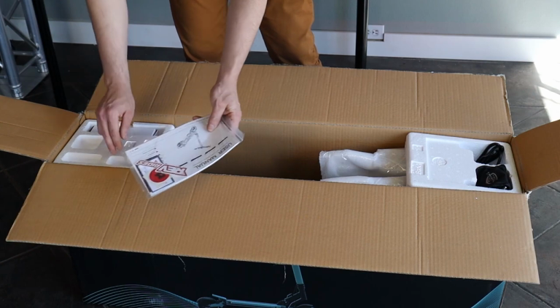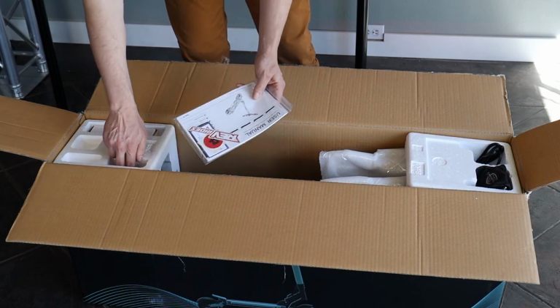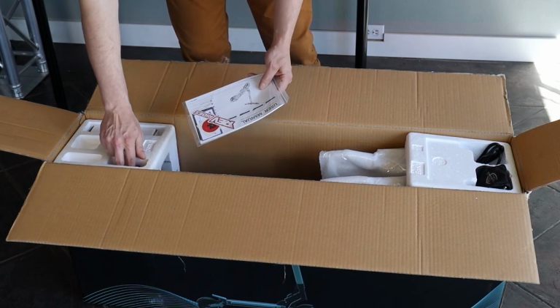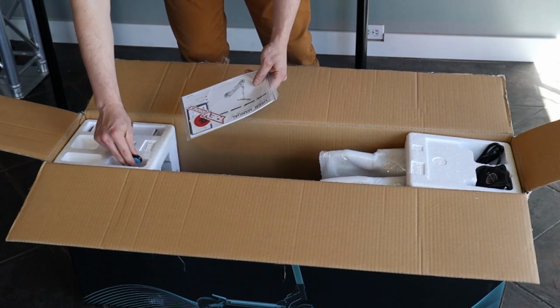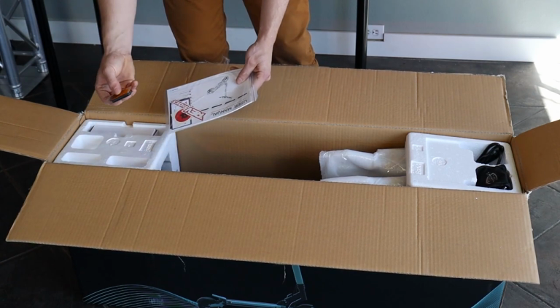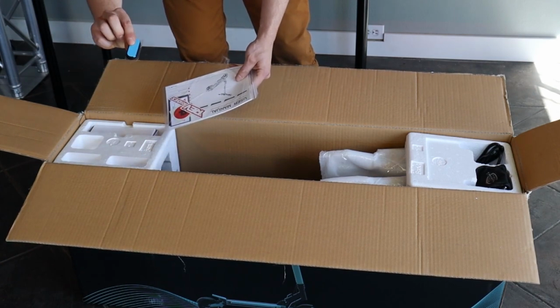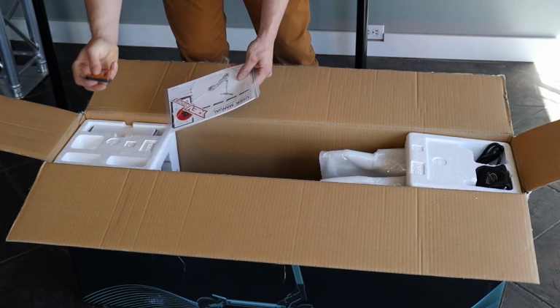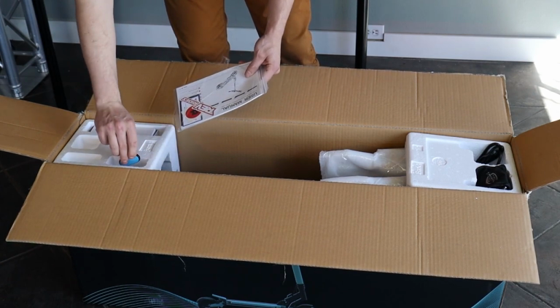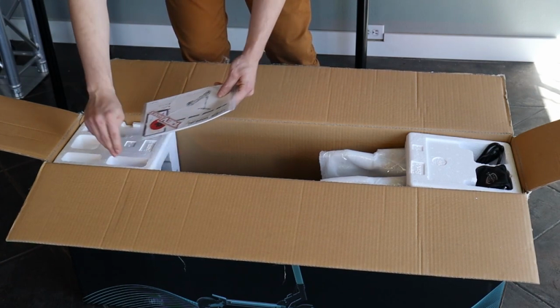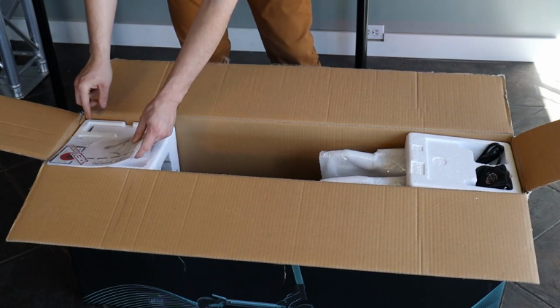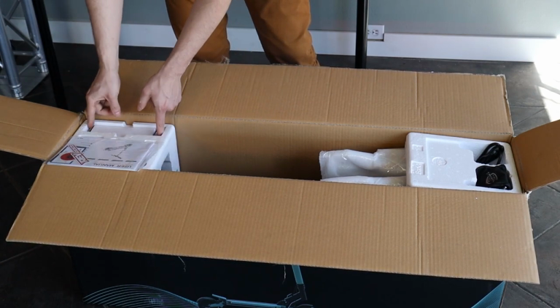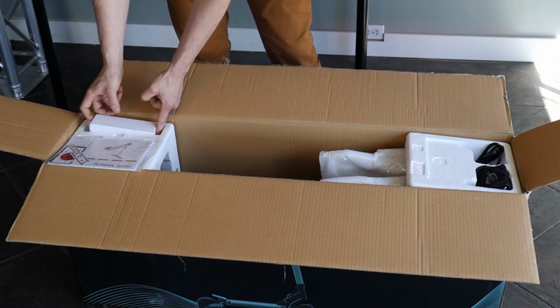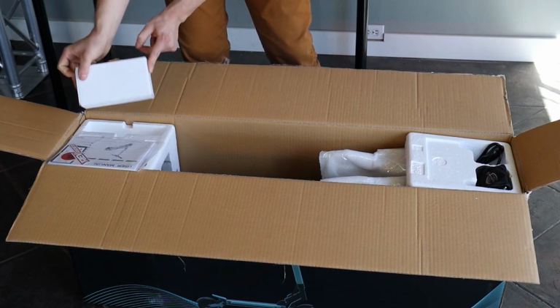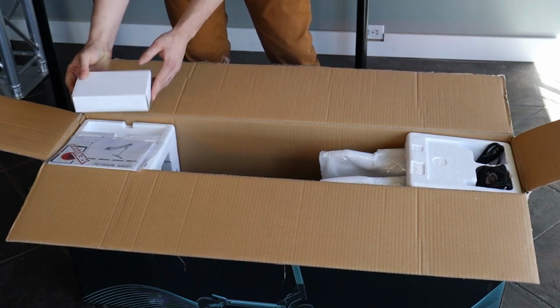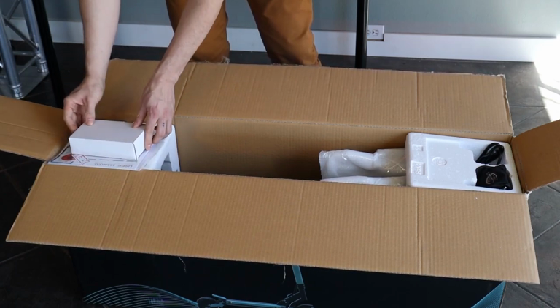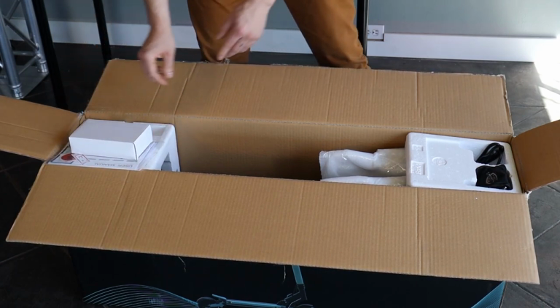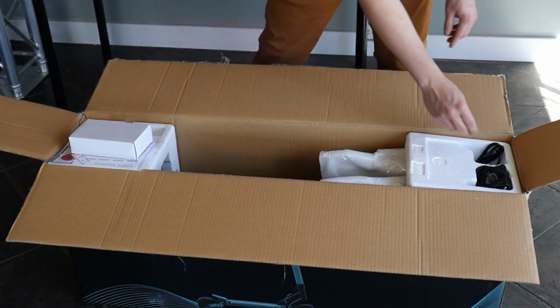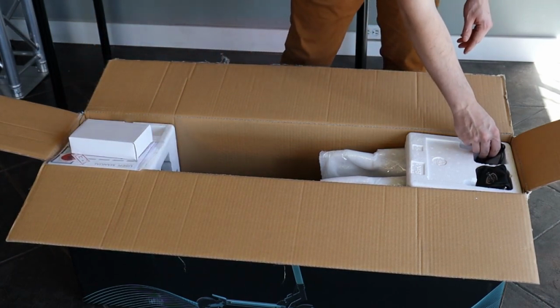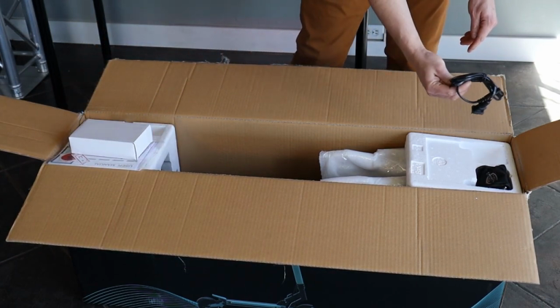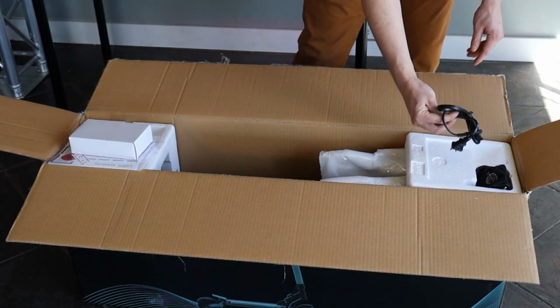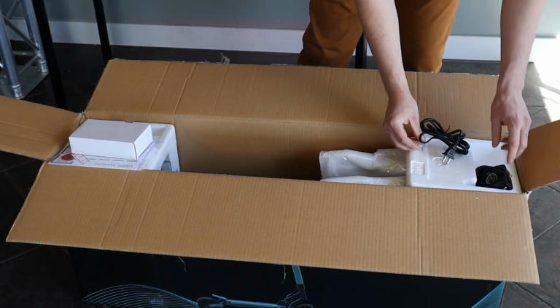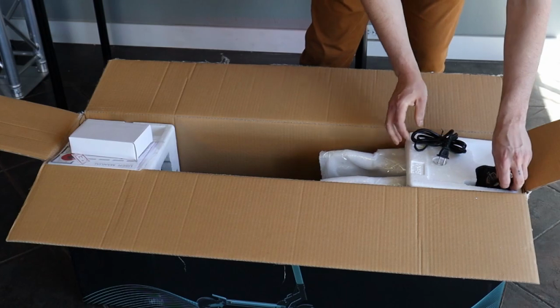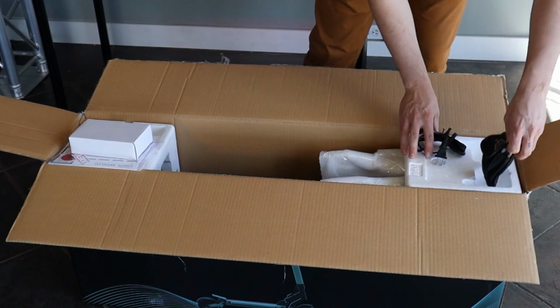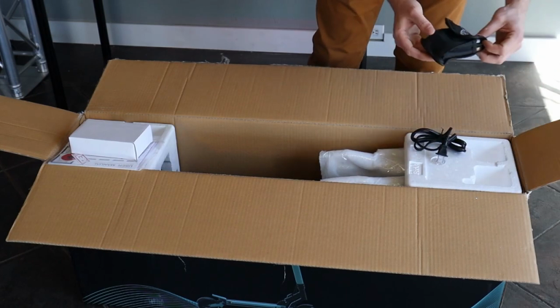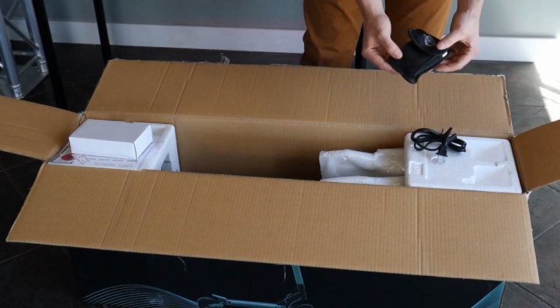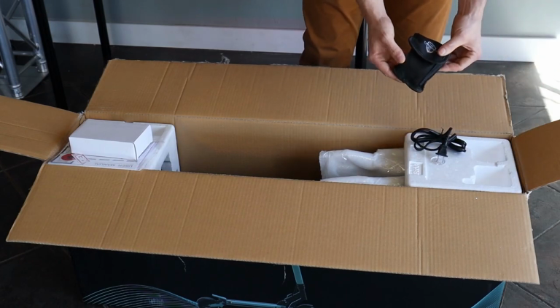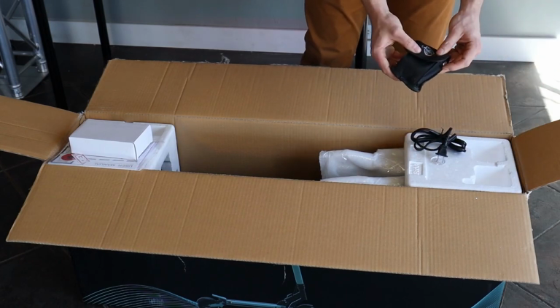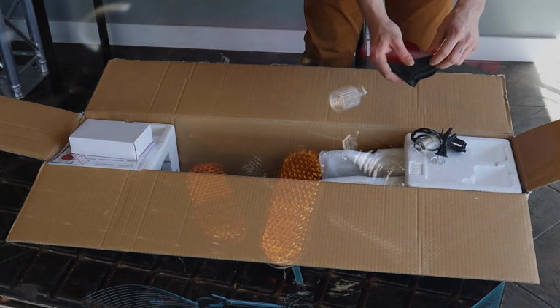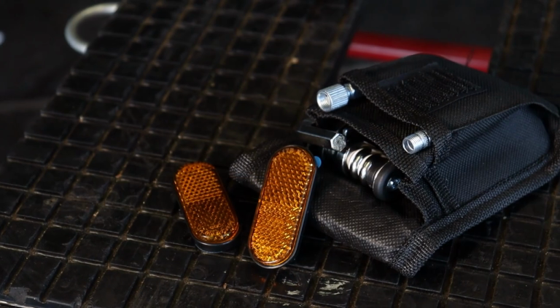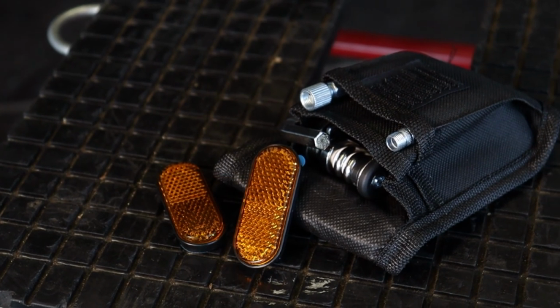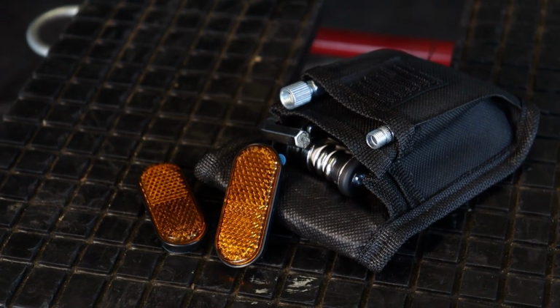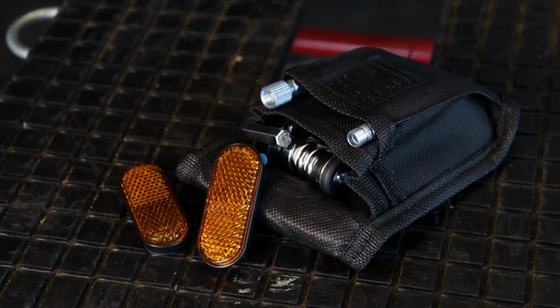We've got some universal reflectors, your charging brick, your charging cable, and then your V-Set tool kit. This is going to have everything you need to get out on the road.